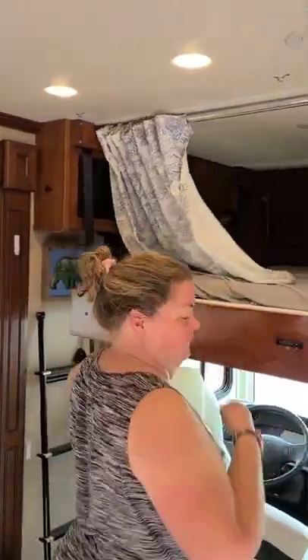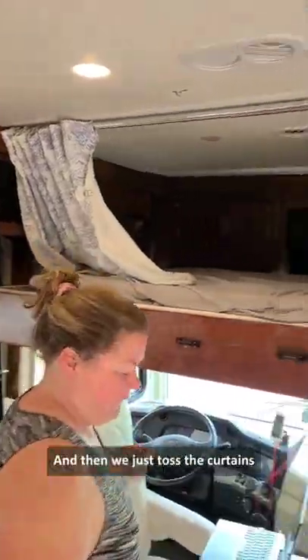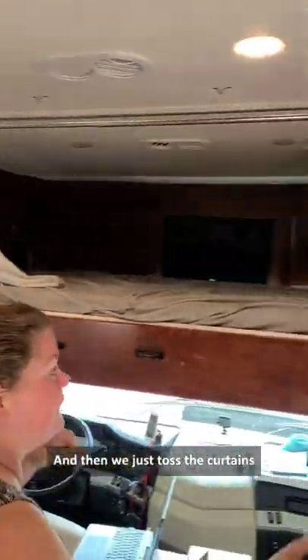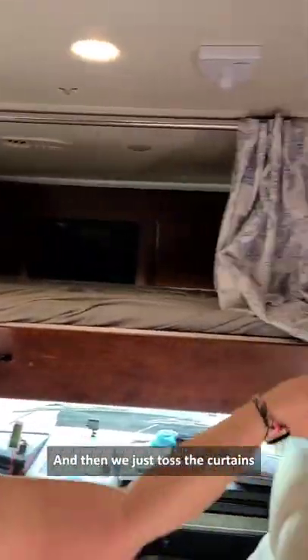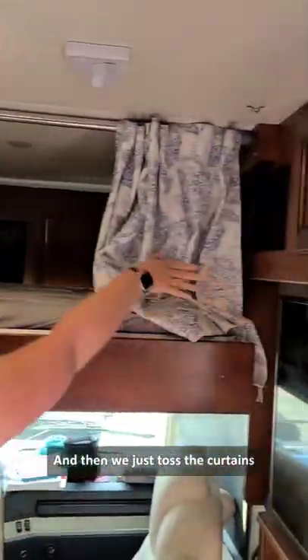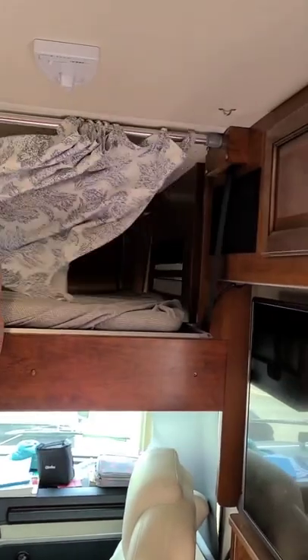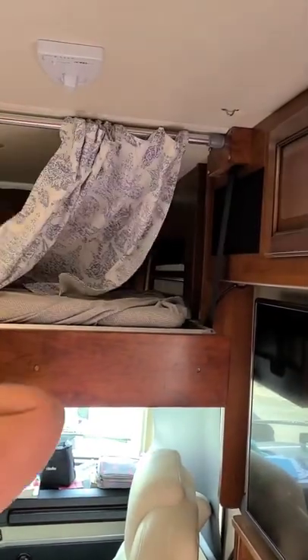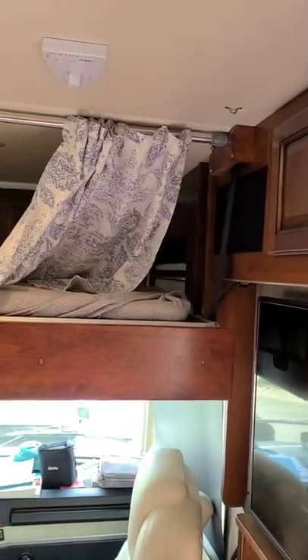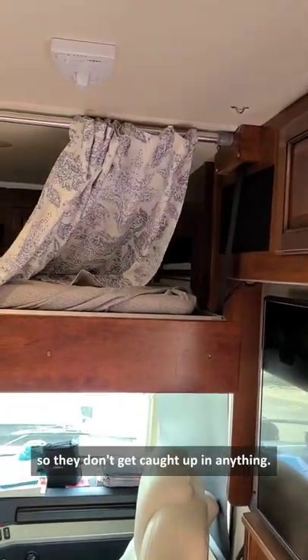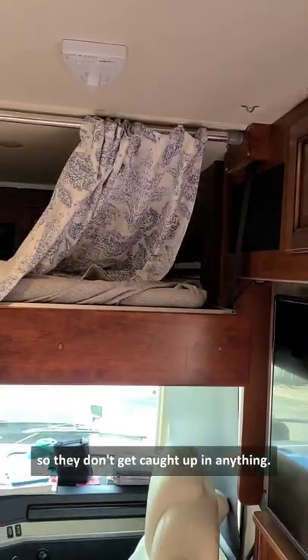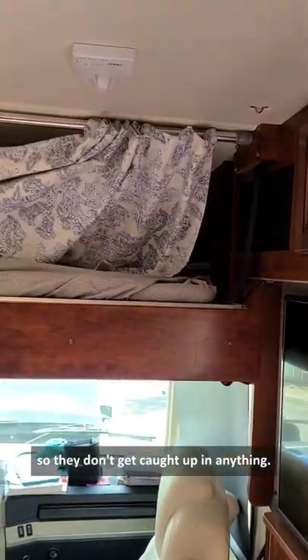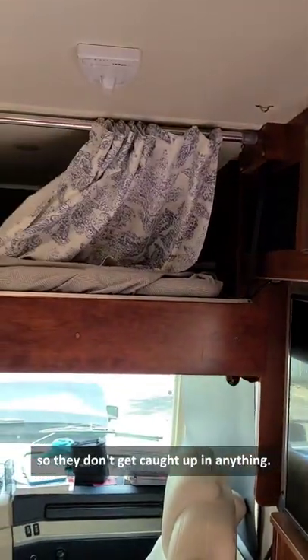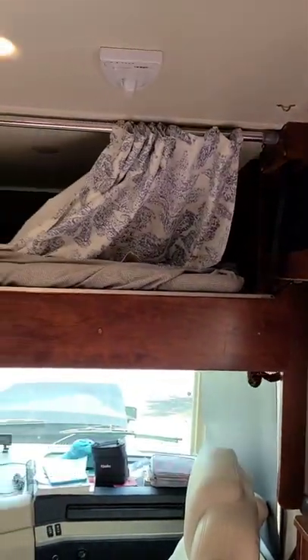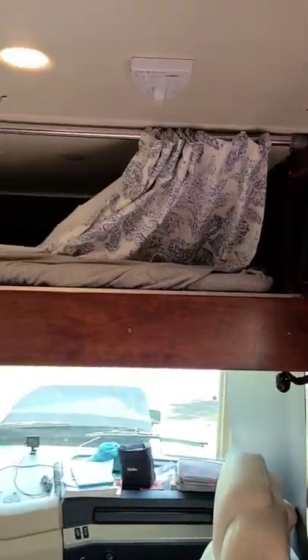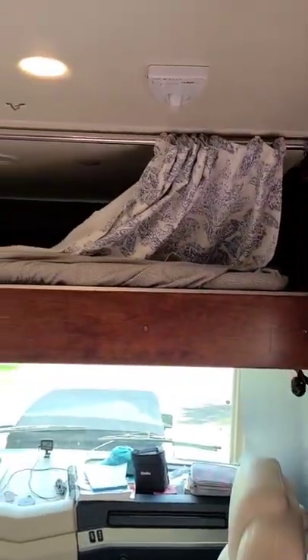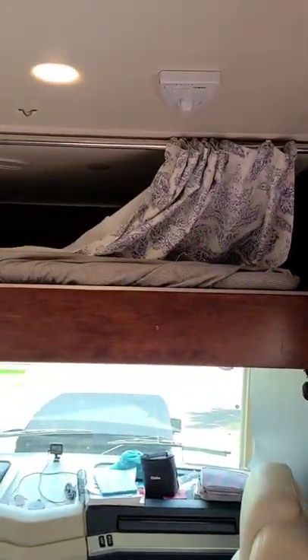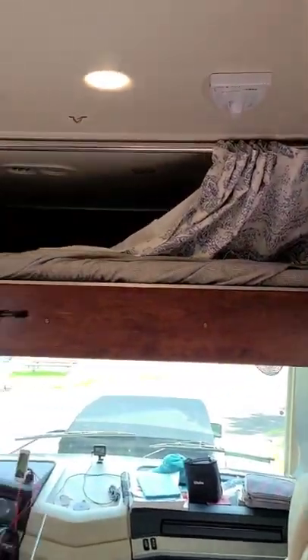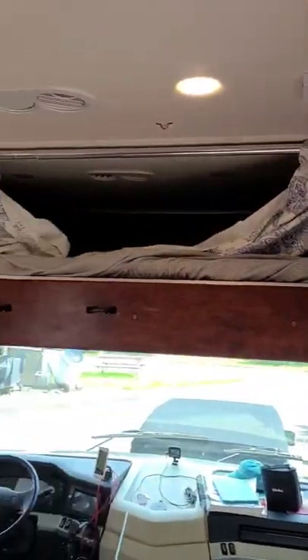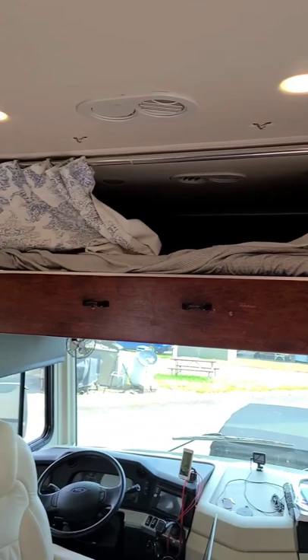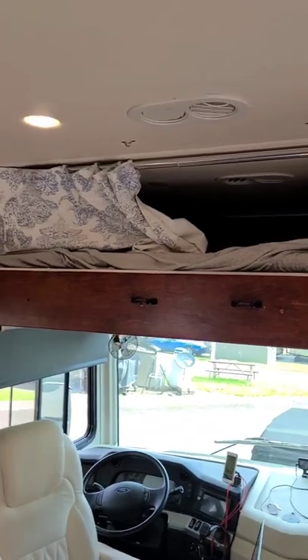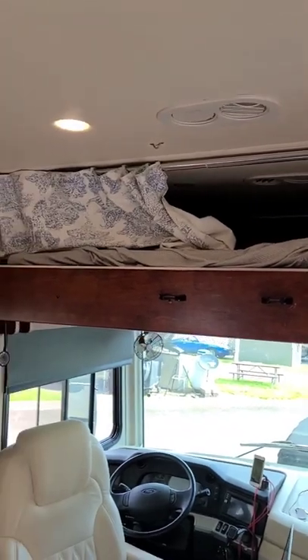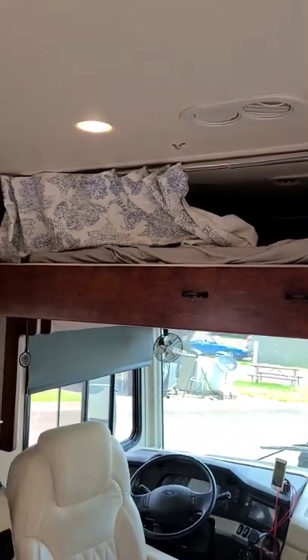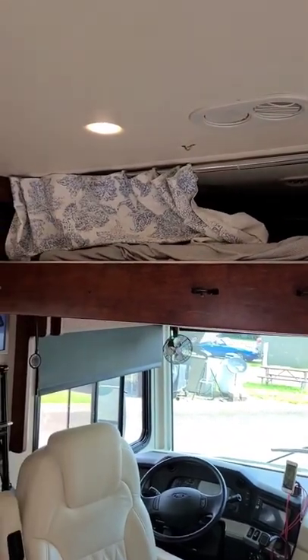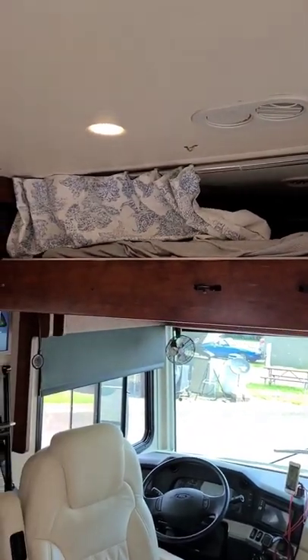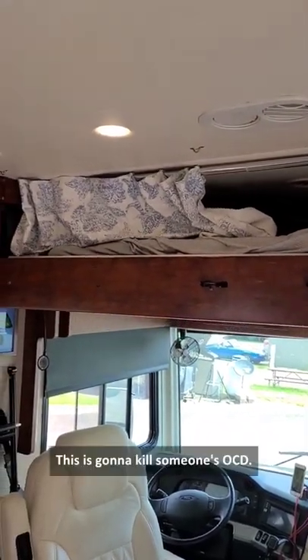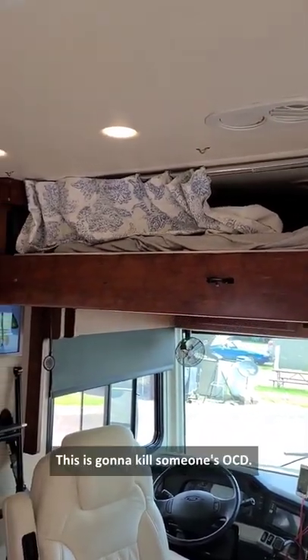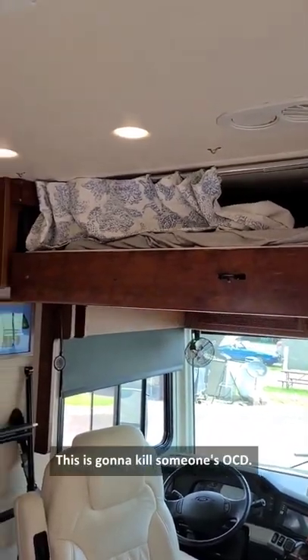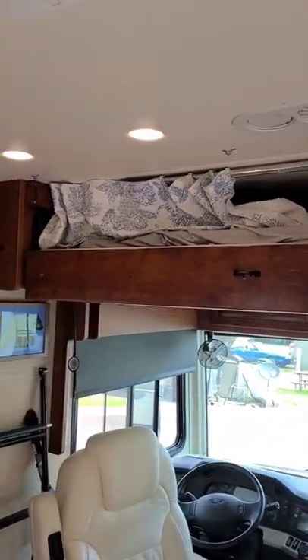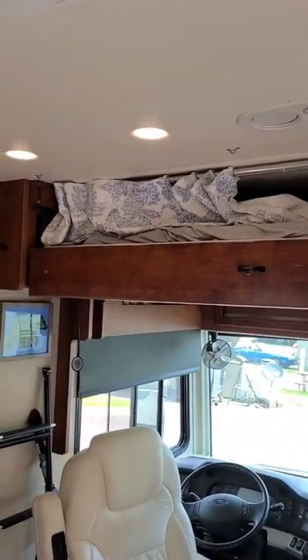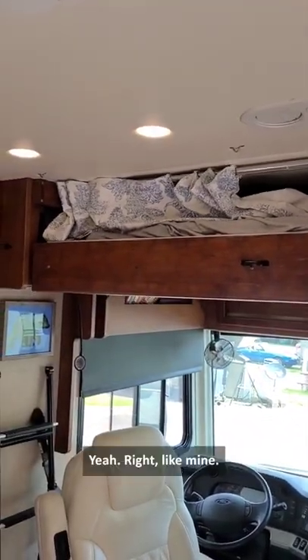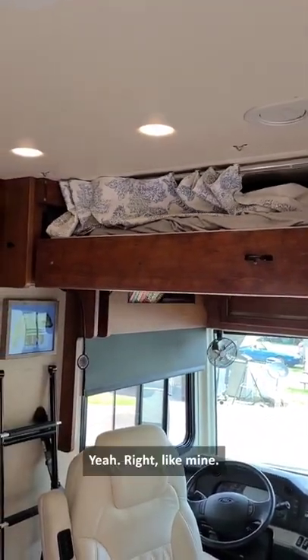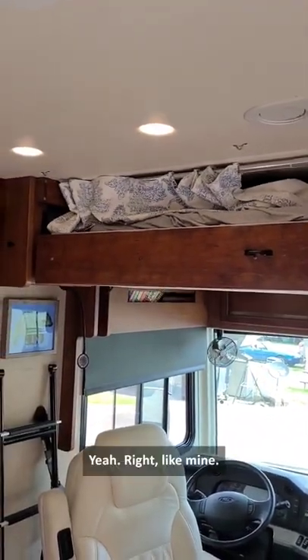And then we just toss the curtains so they don't get caught up in anything. It's gonna kill someone's OCD. Yeah, right — like mine.